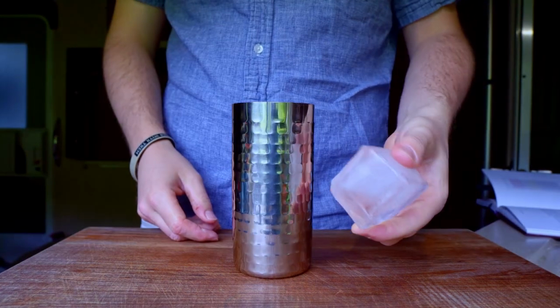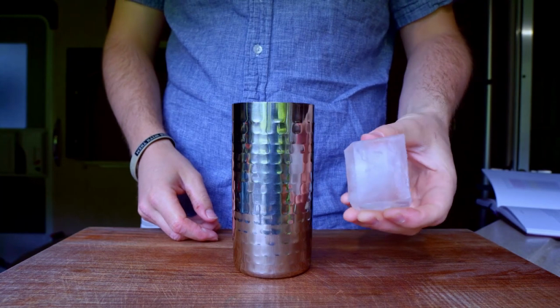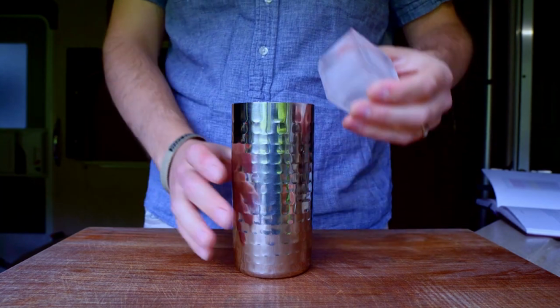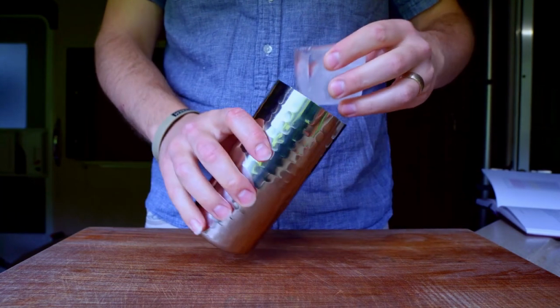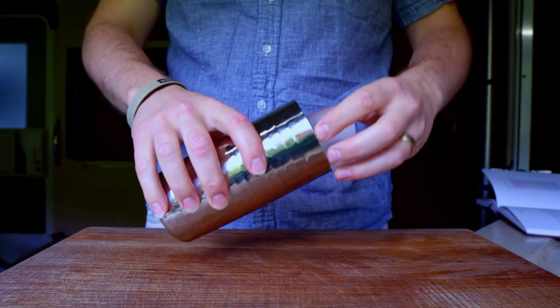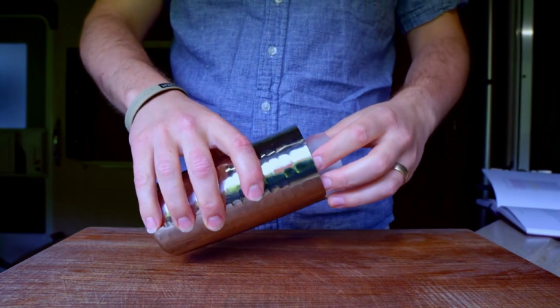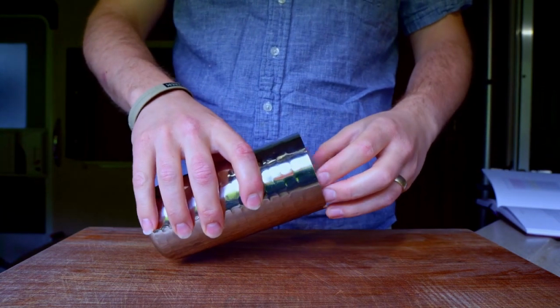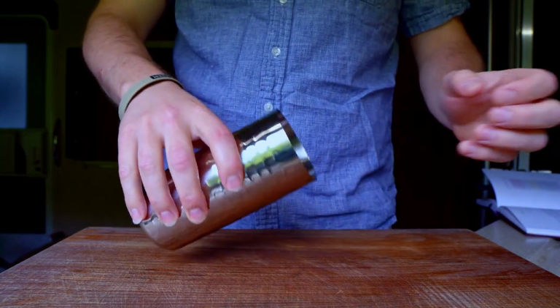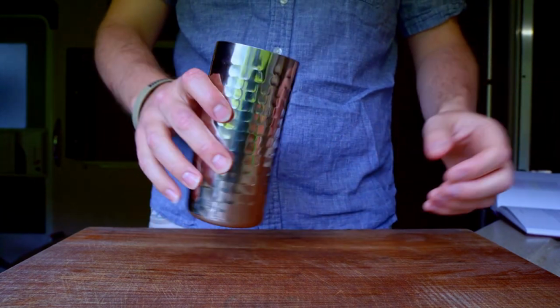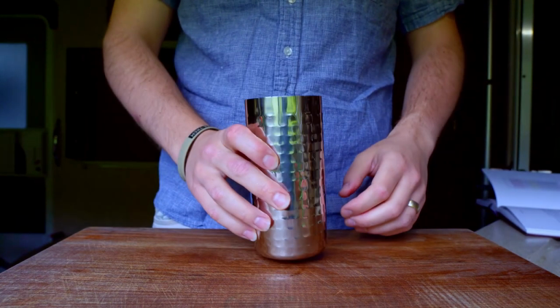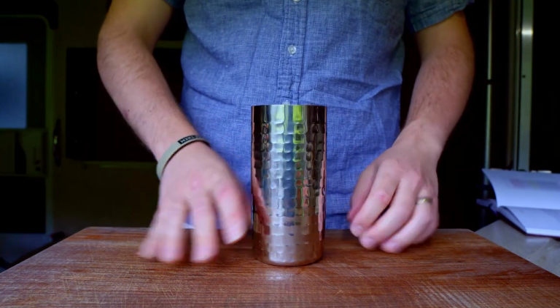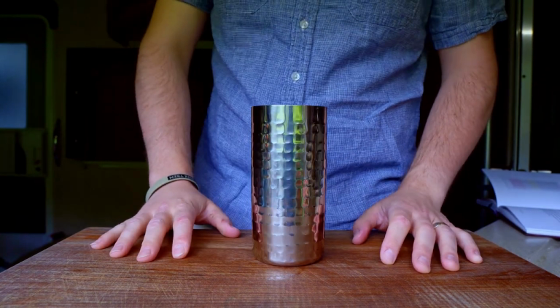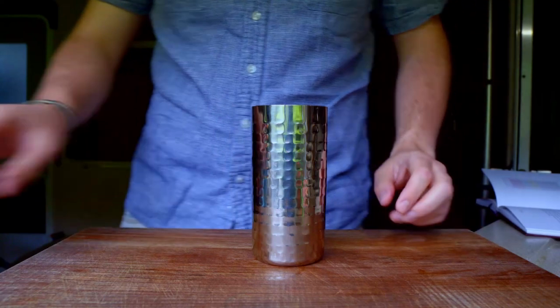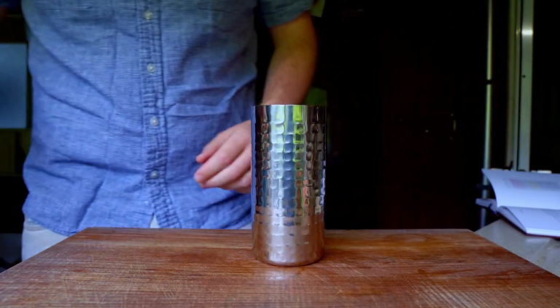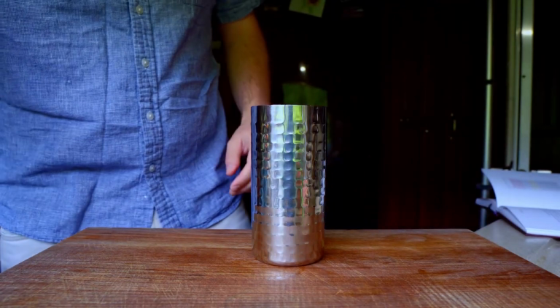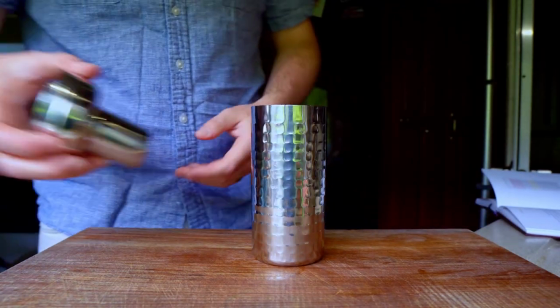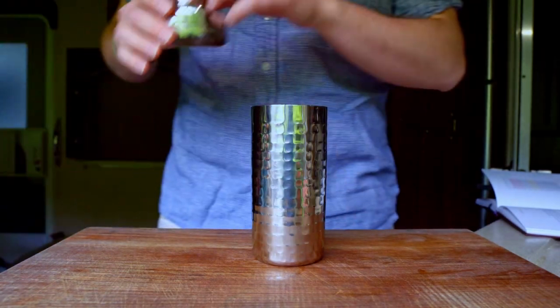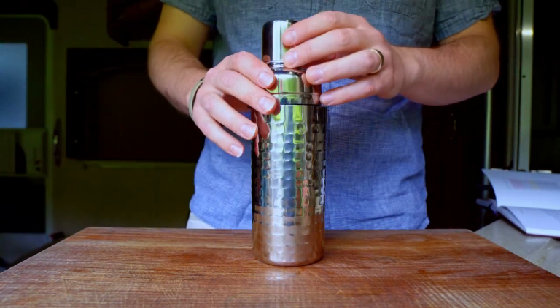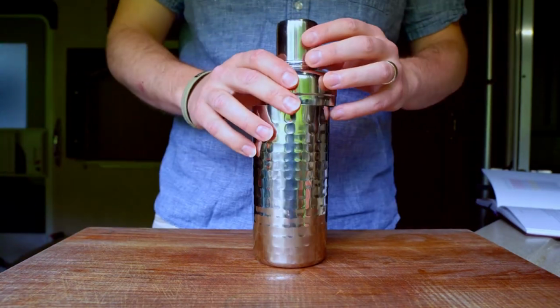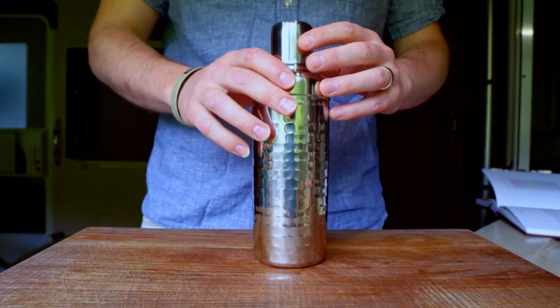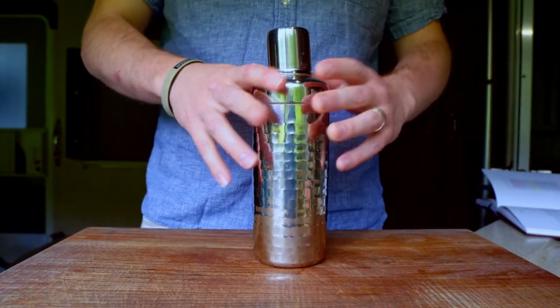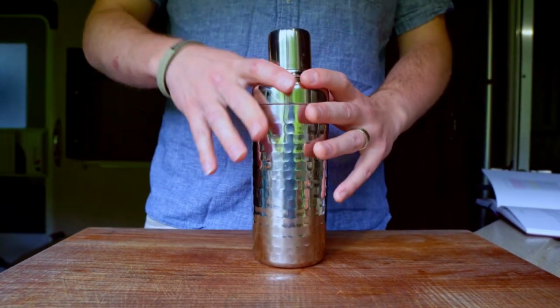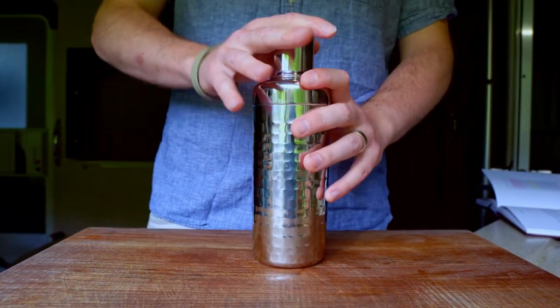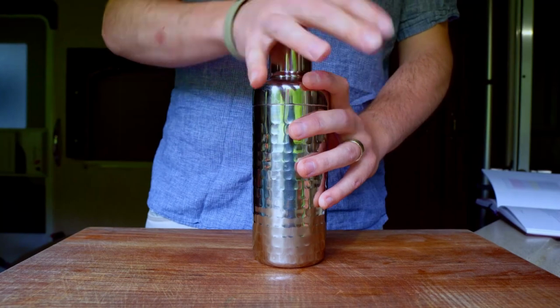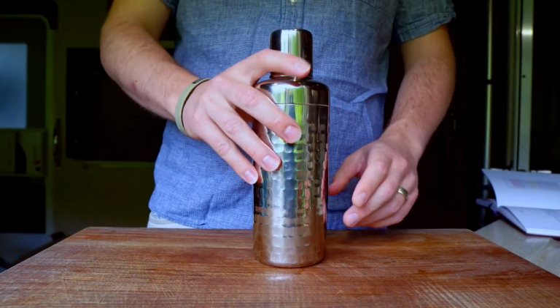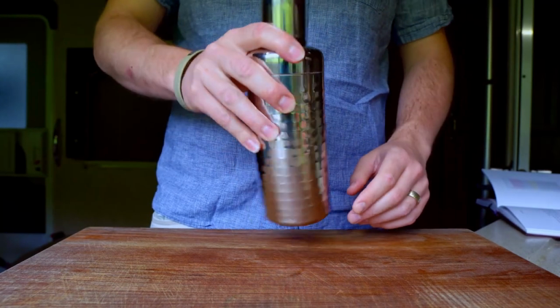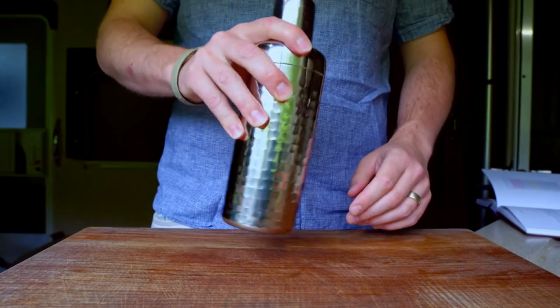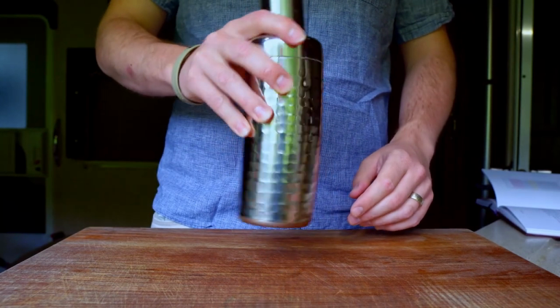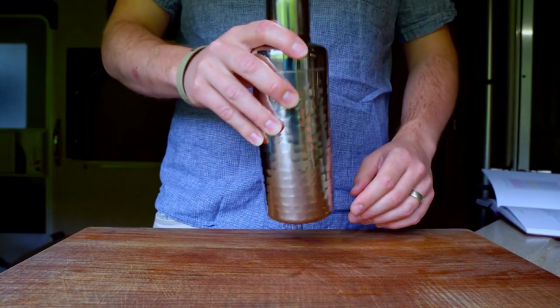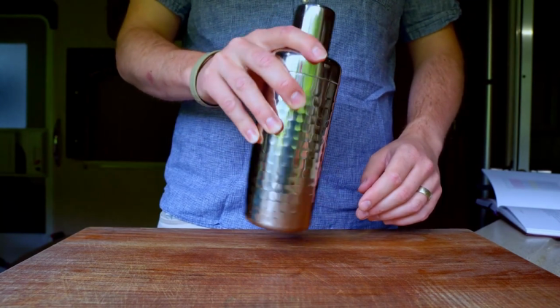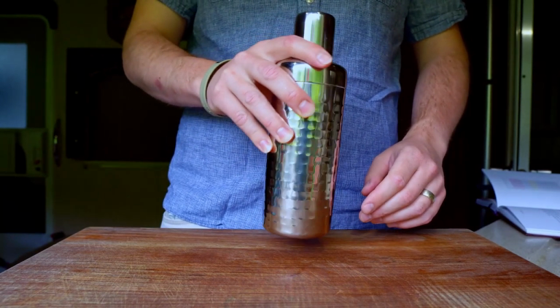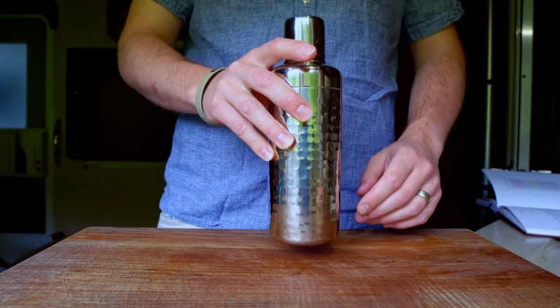Then add ice to your shaker. Today I decided to use the Petrosky ice method, namely to use a single large tube of ice, allow the ice to temper in the cocktail for a few seconds to prevent it from shattering, and then shake hard enough to eventually break the ice tube toward the end of the shaking process.